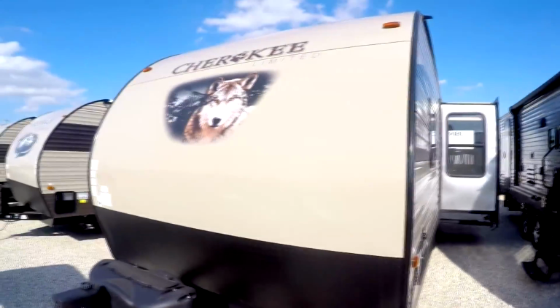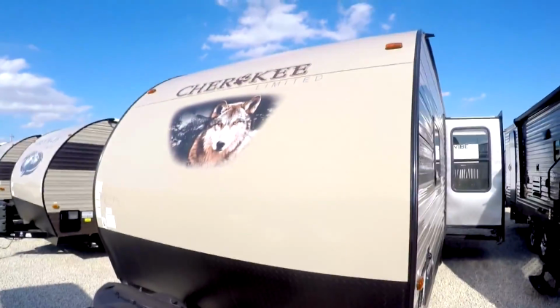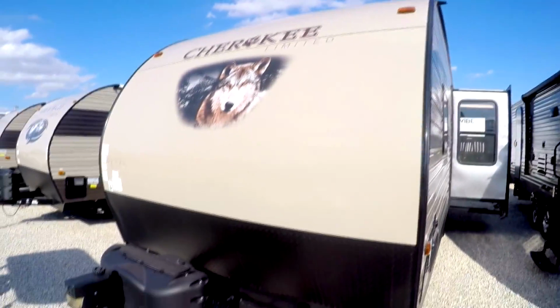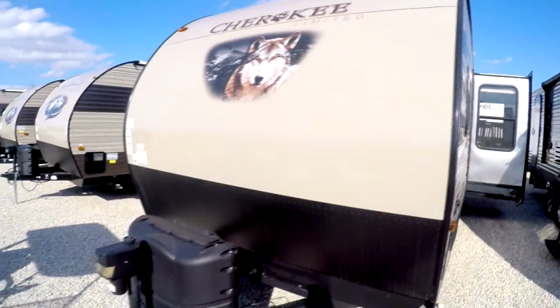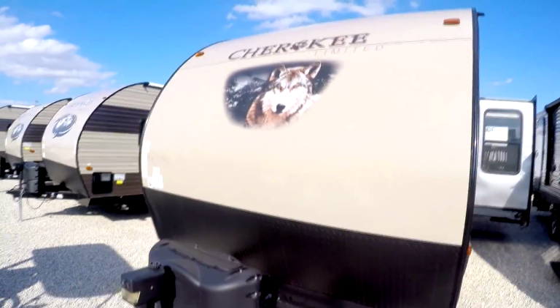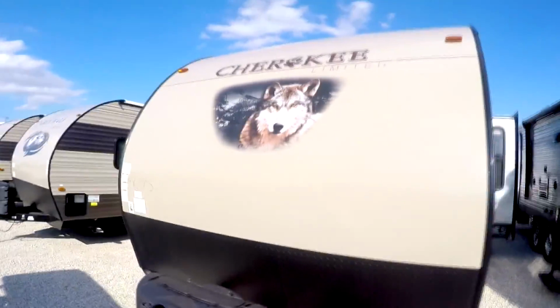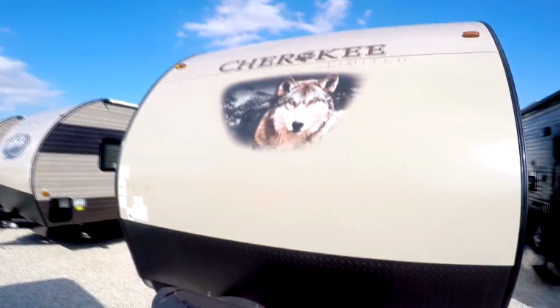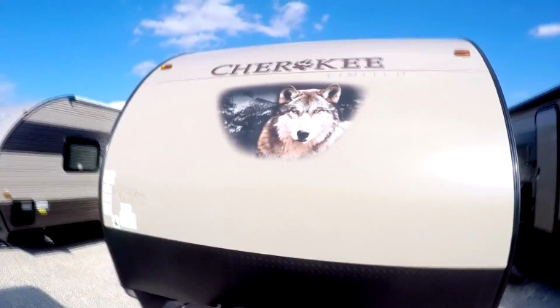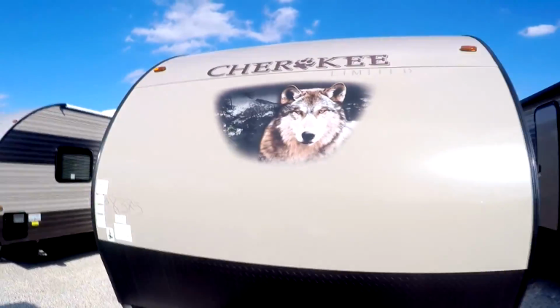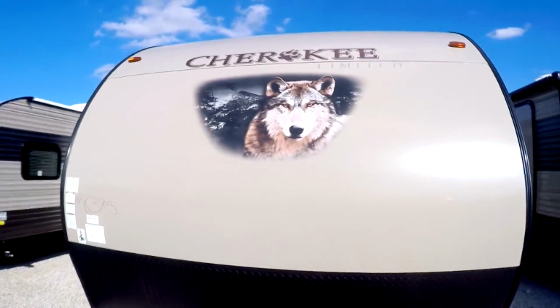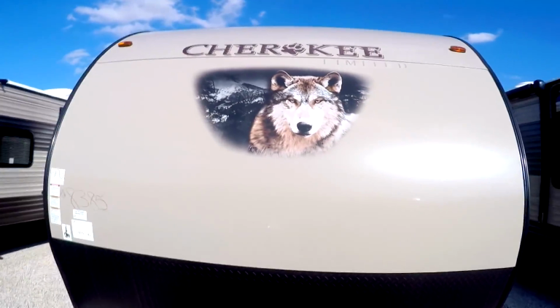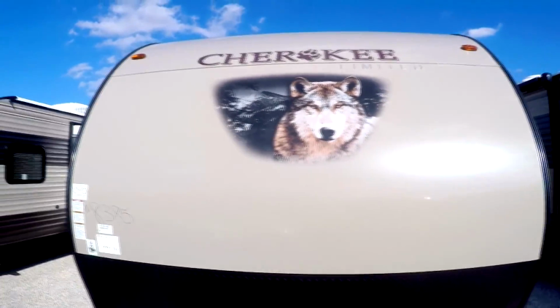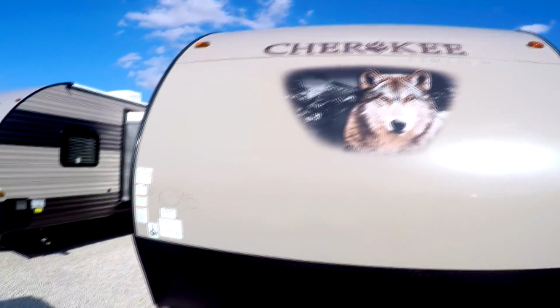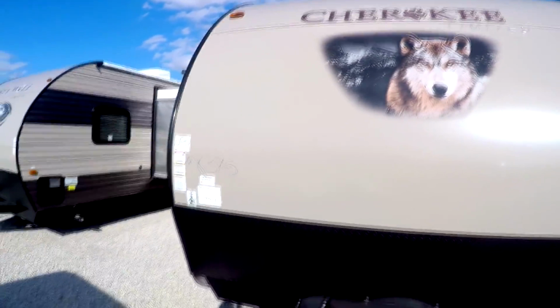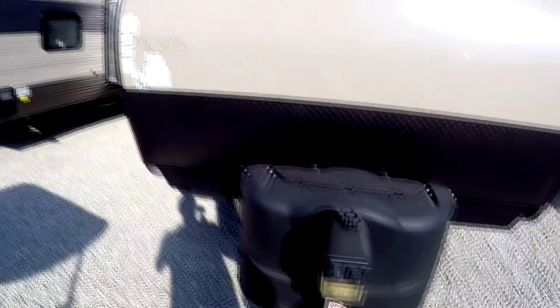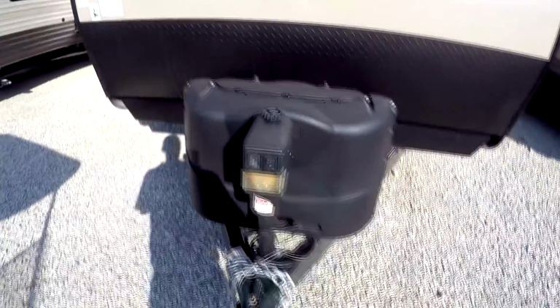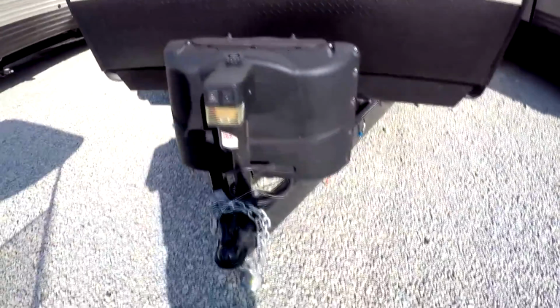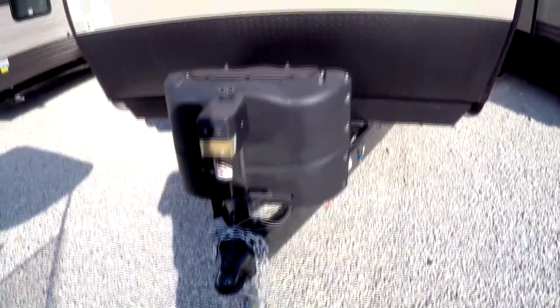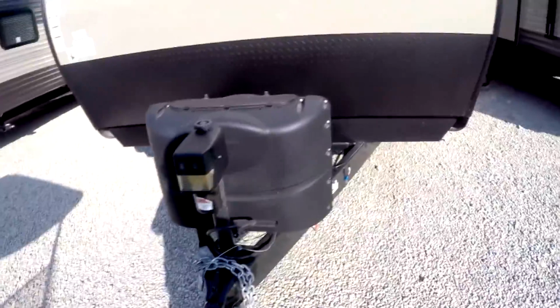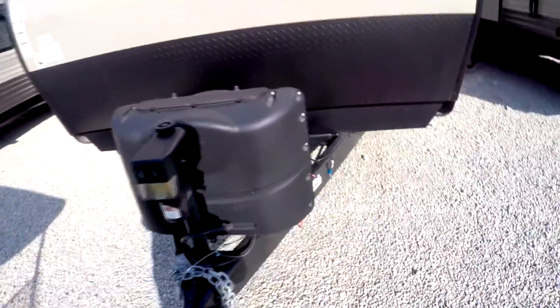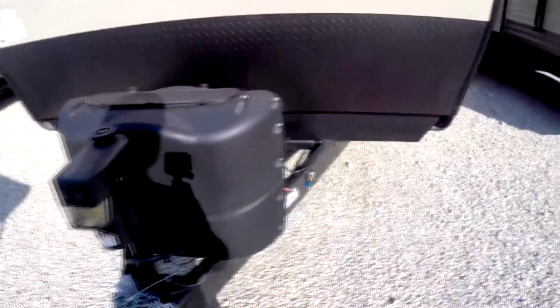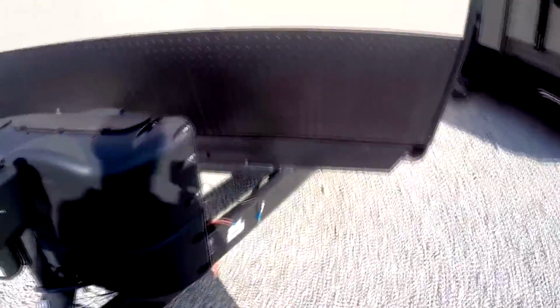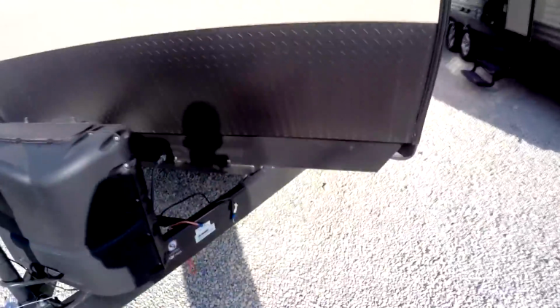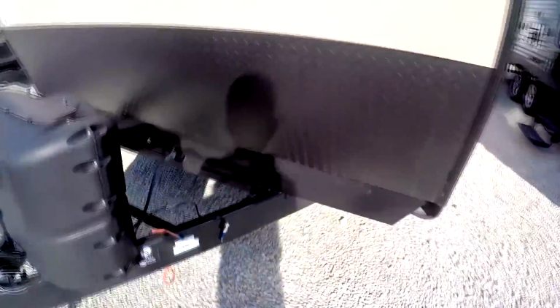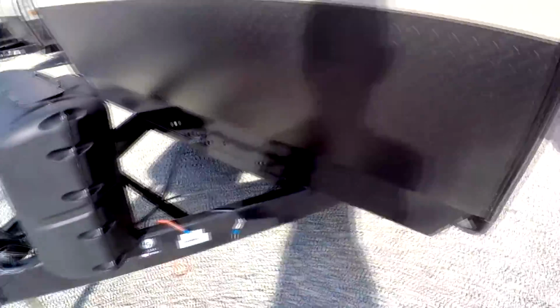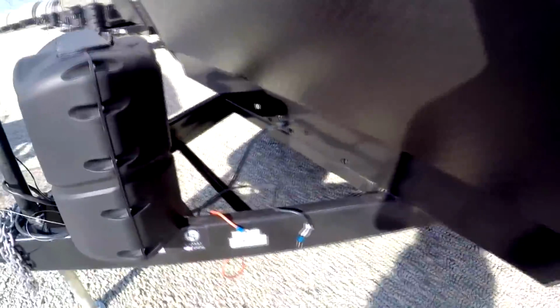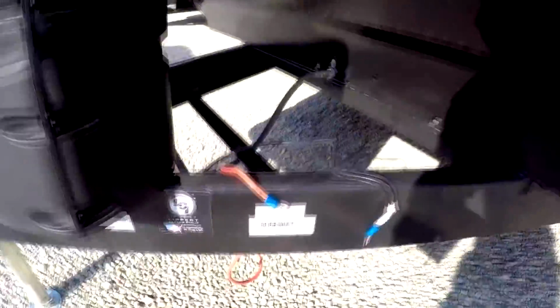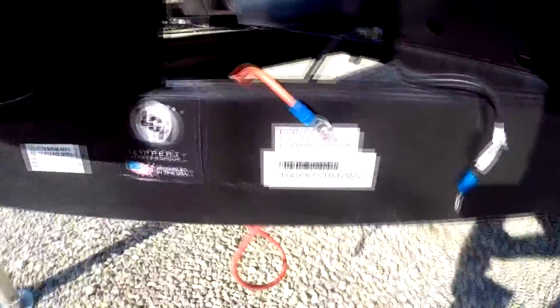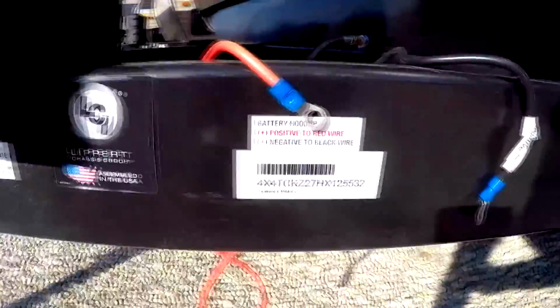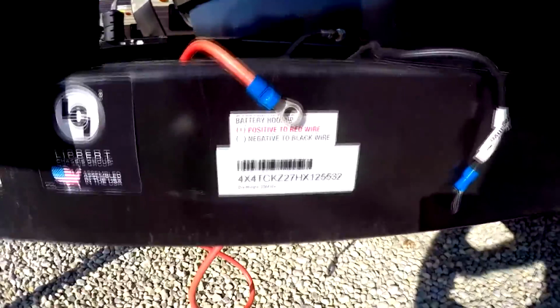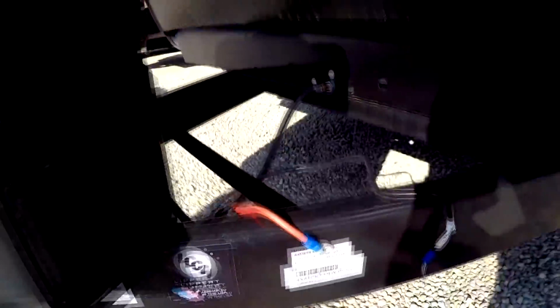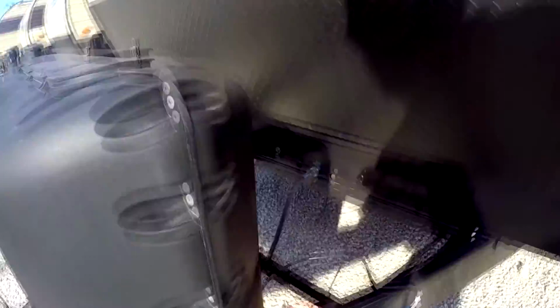Aerodynamic front cap — beautiful design there — the Wolf power tongue jack, 220-pound LP tanks. Again, 5,500 pounds.